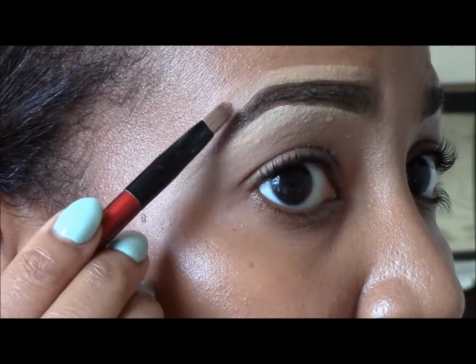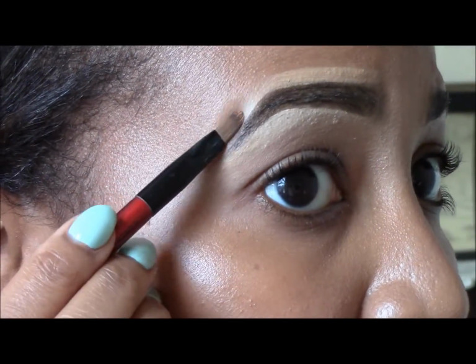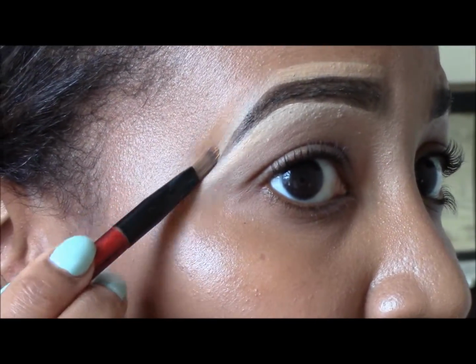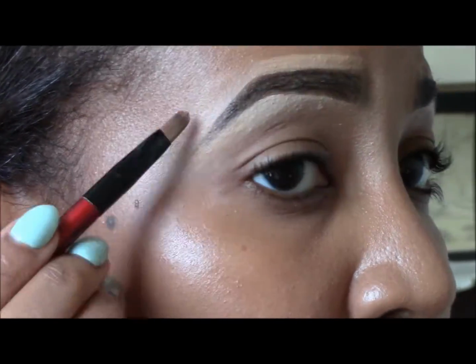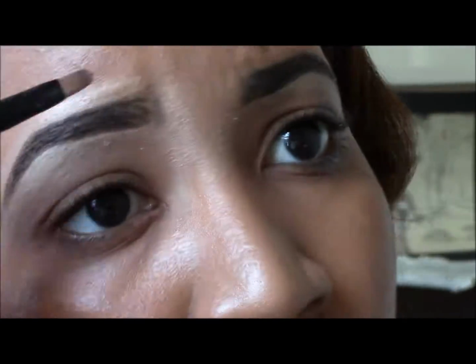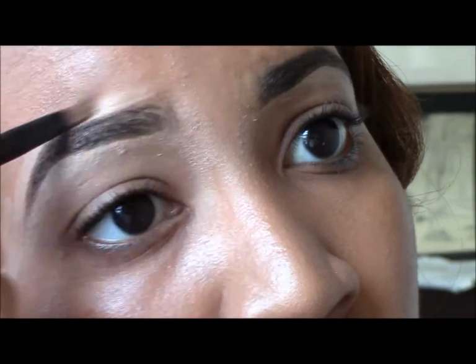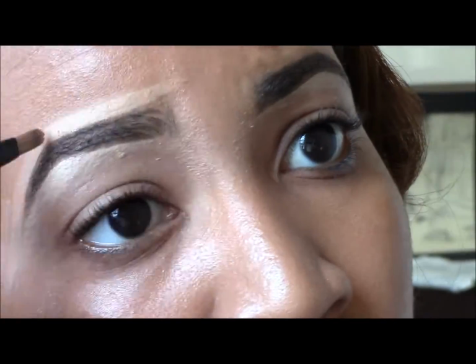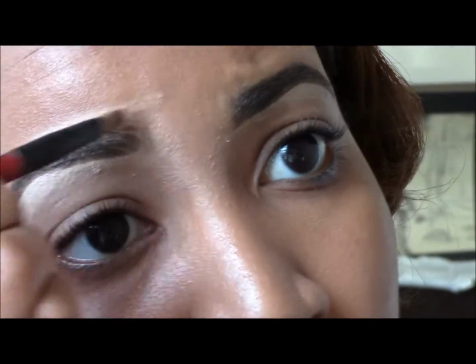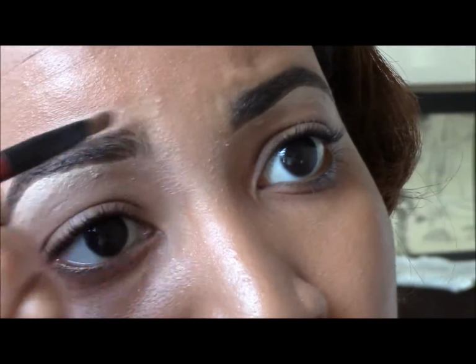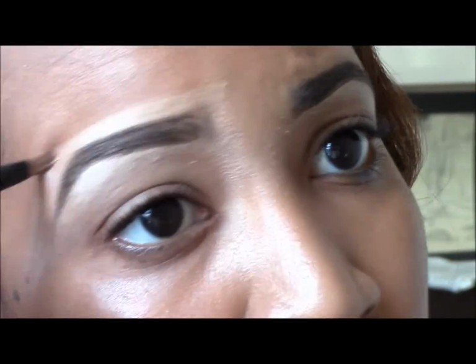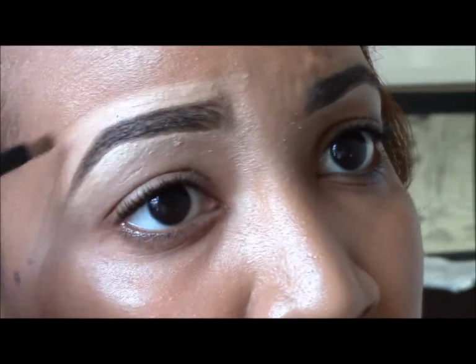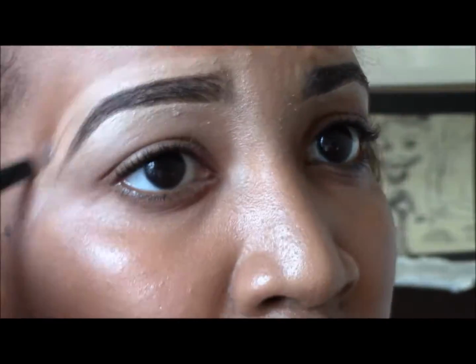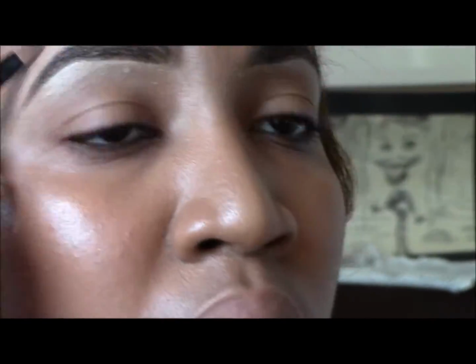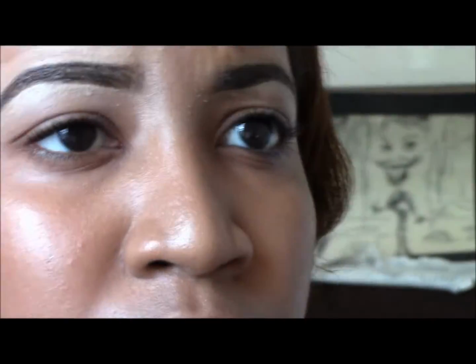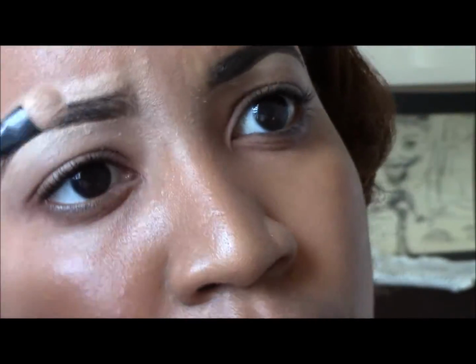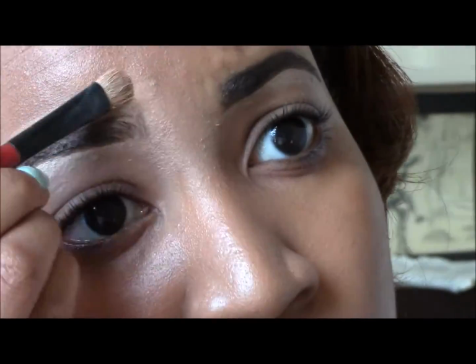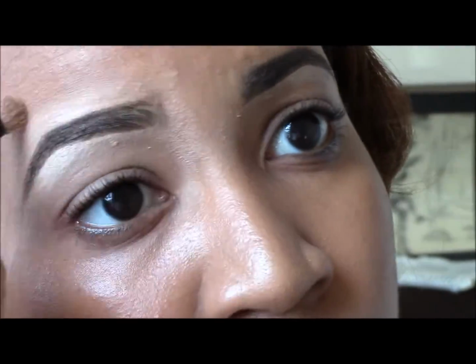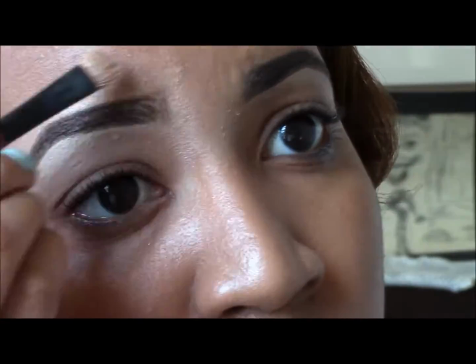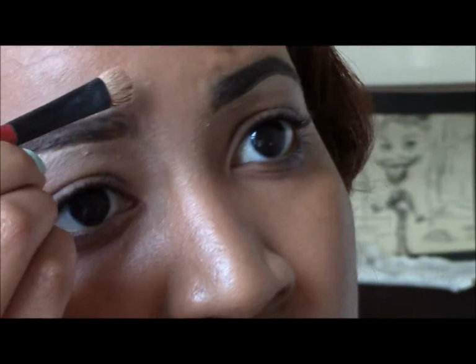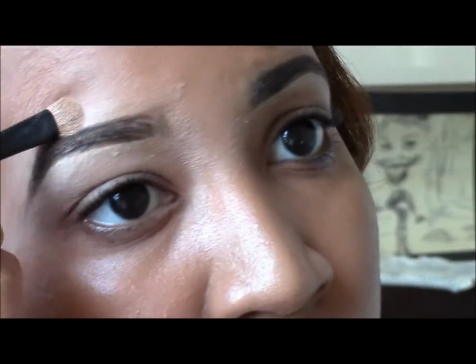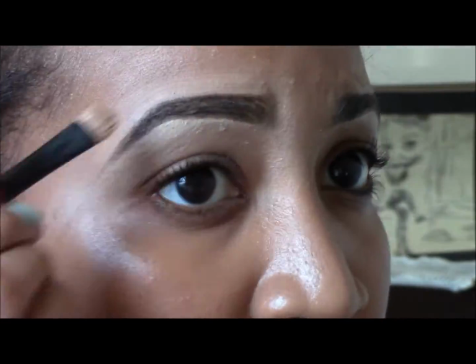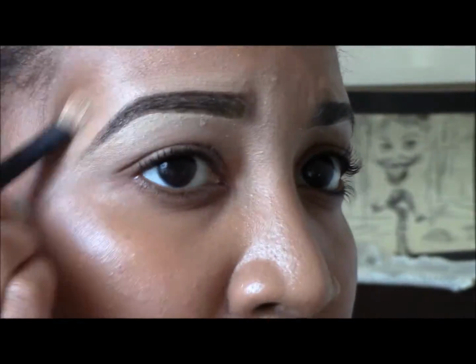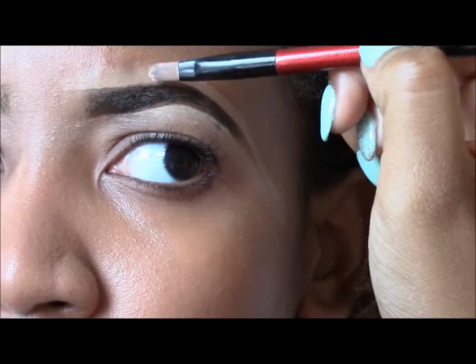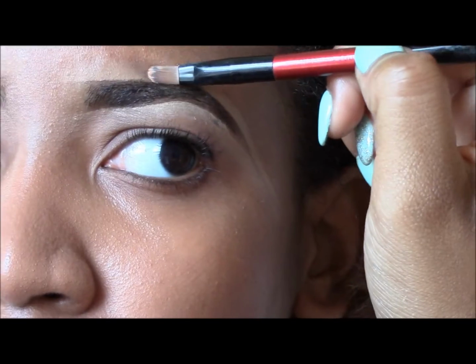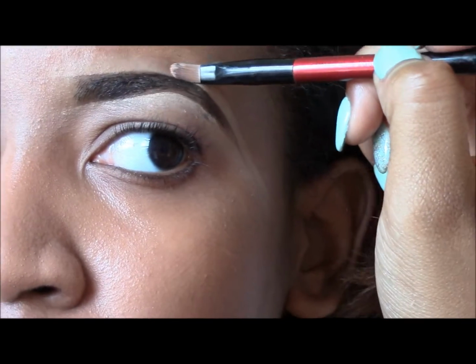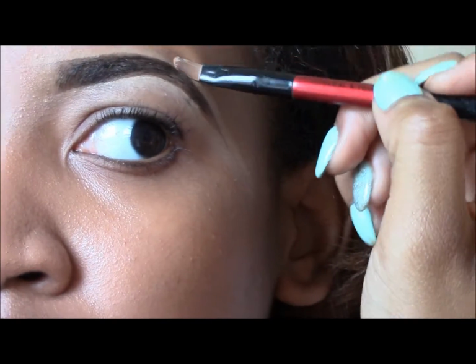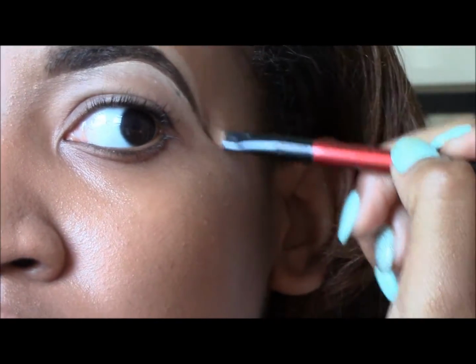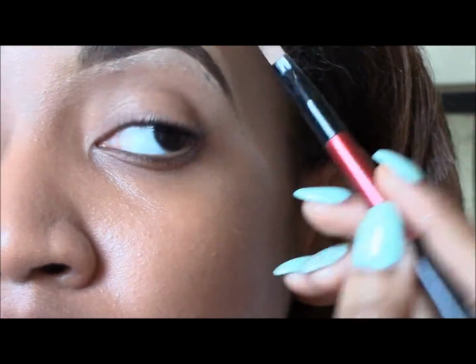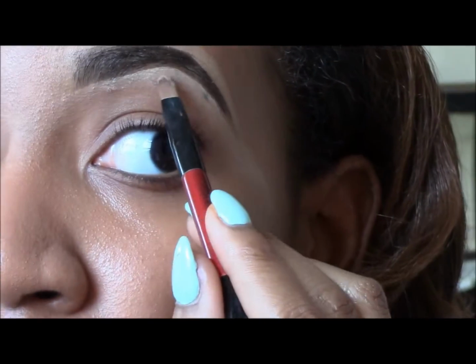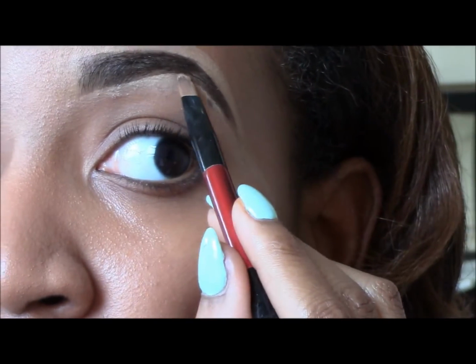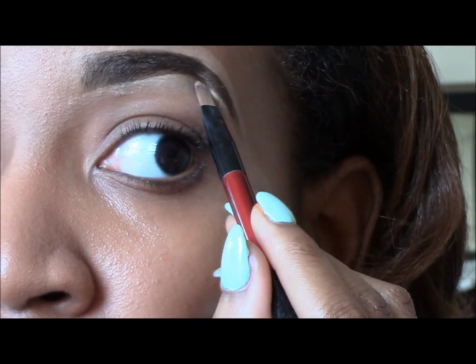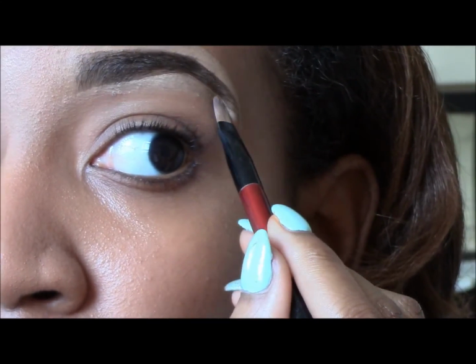Once I buff this out, it blends right into my complexion. On the days where I'm trying to go extra natural, I use this concealer under my eyes.